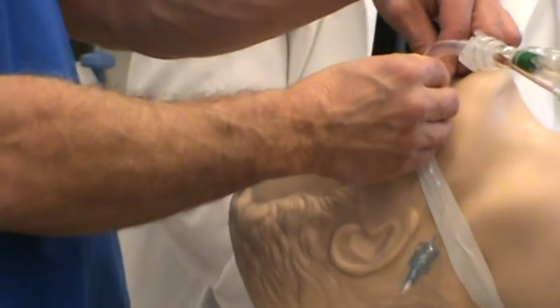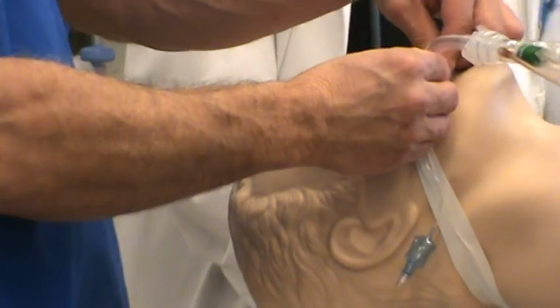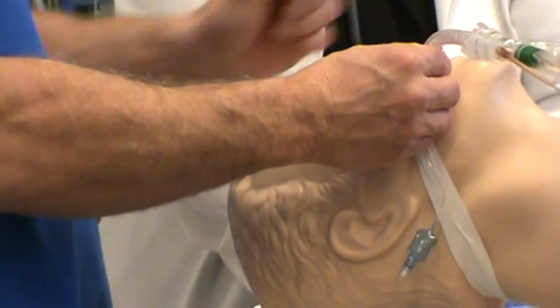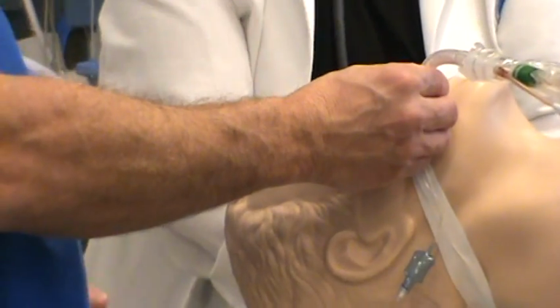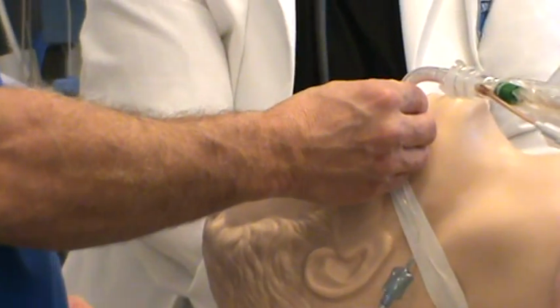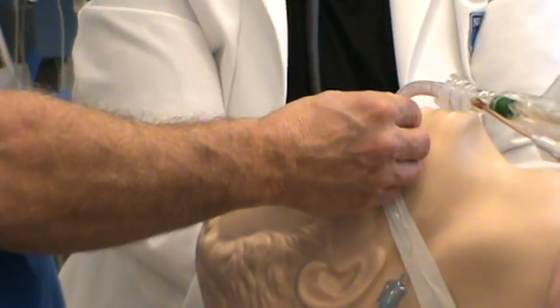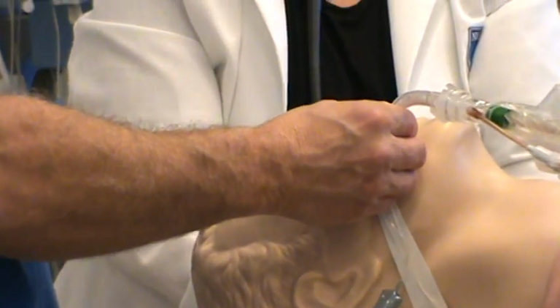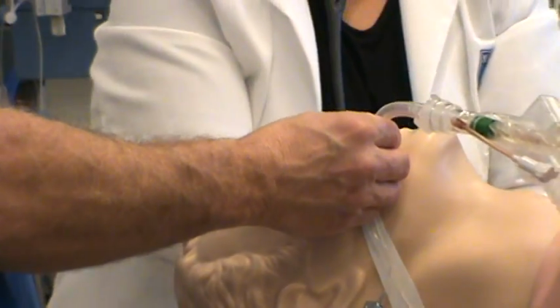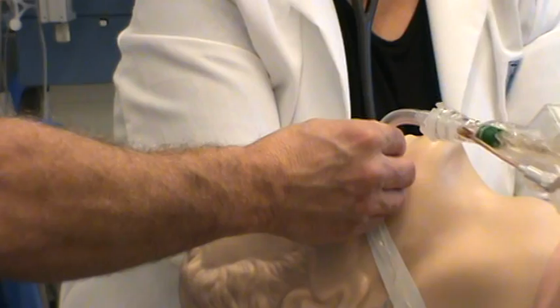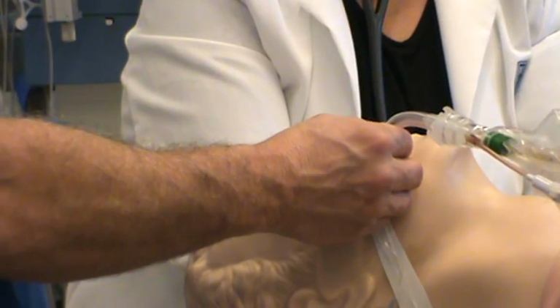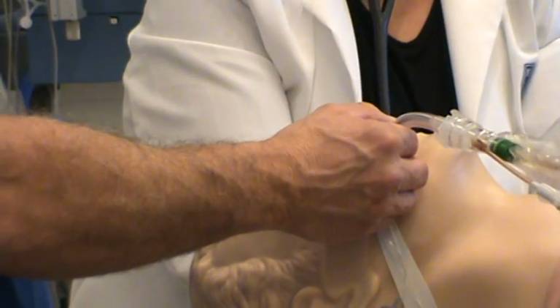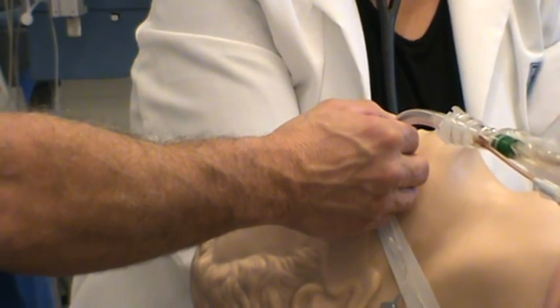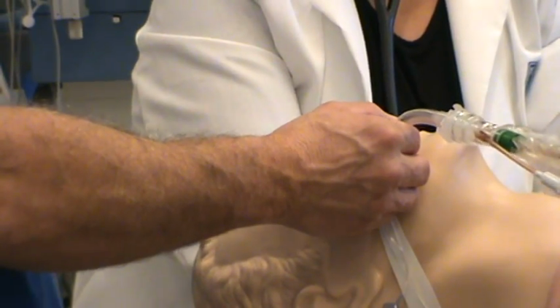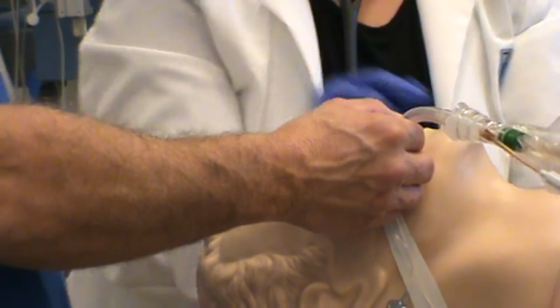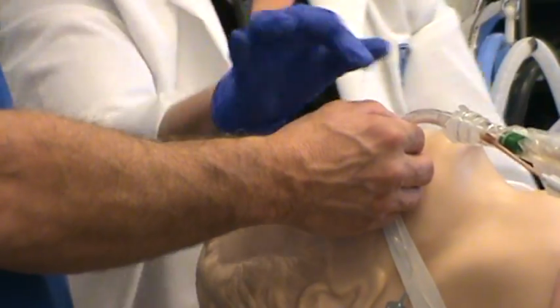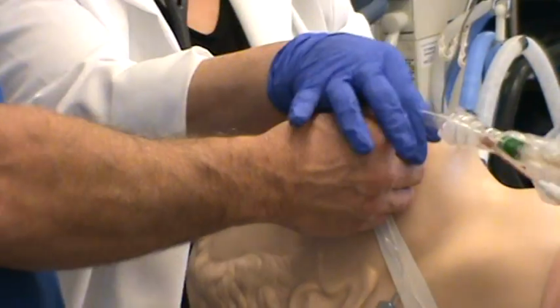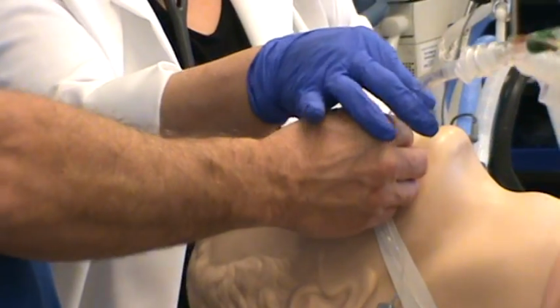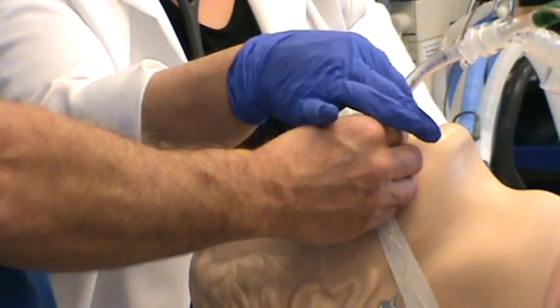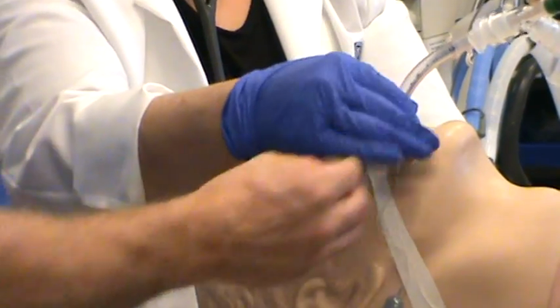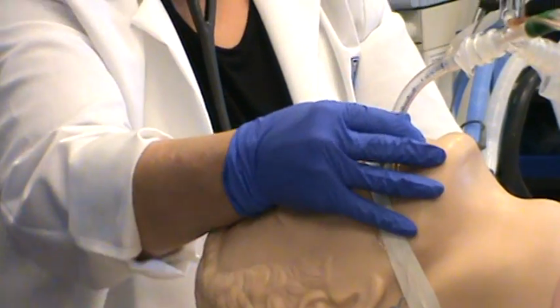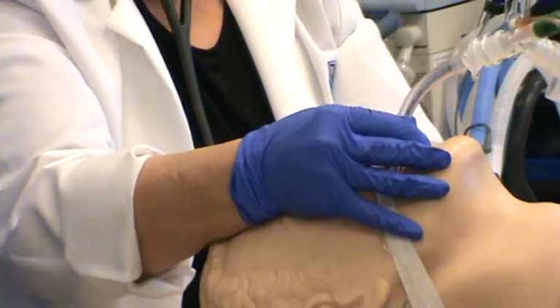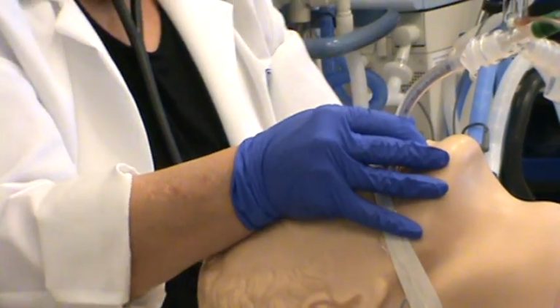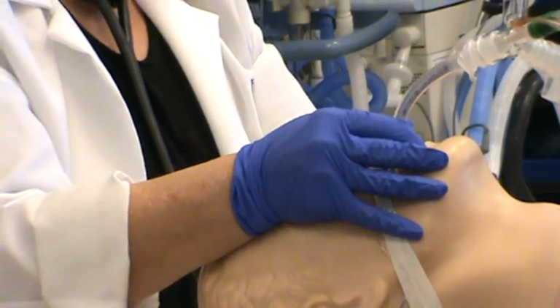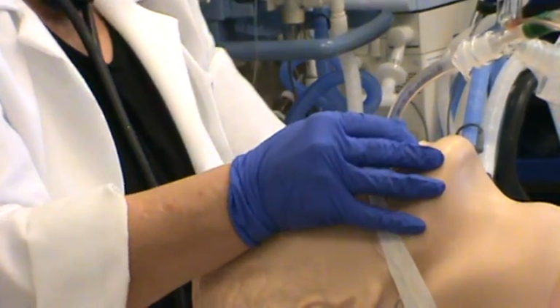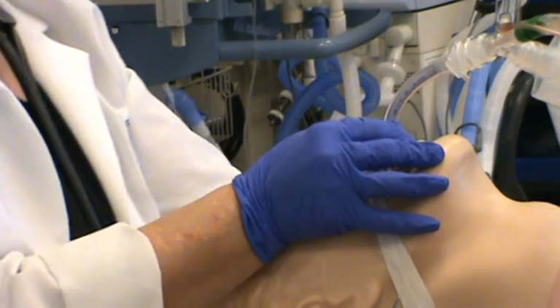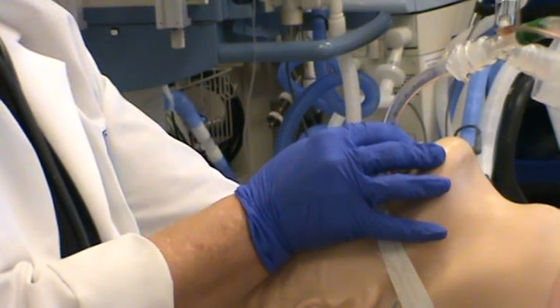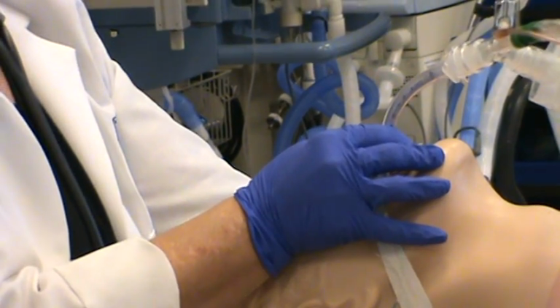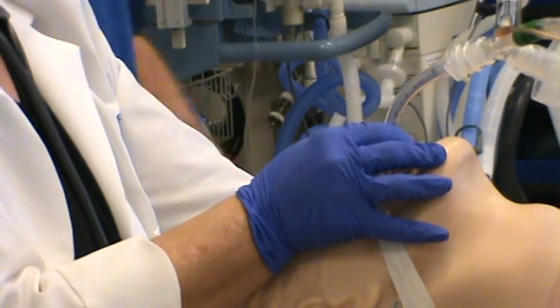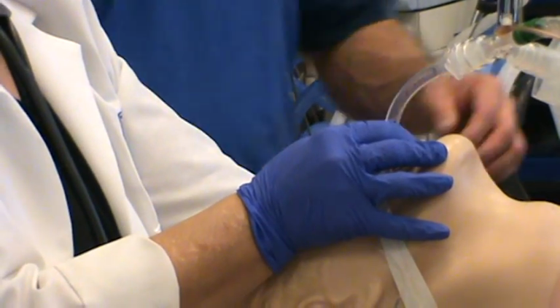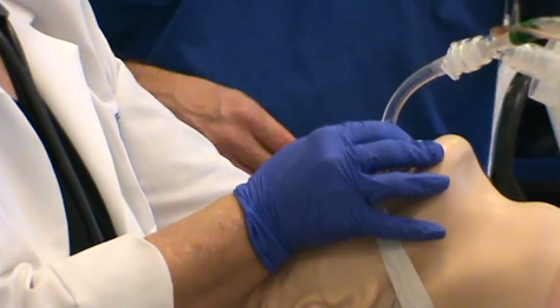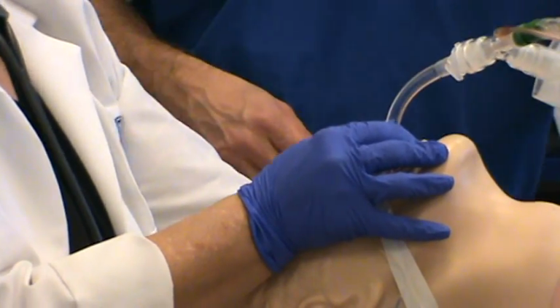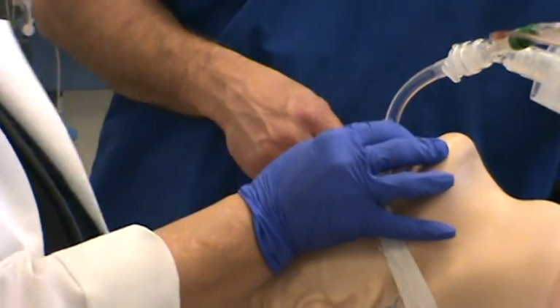Now I'm going to get Diane to take the tube and secure it while I move to the other side.